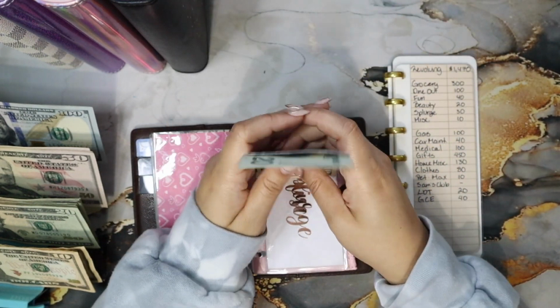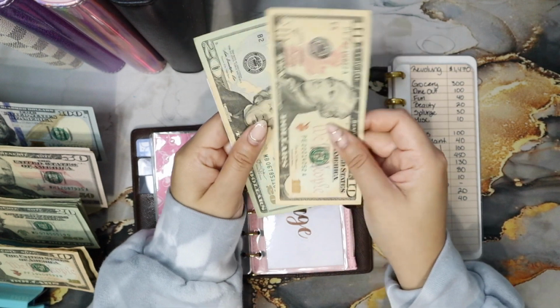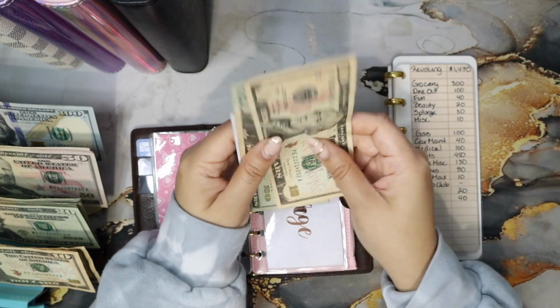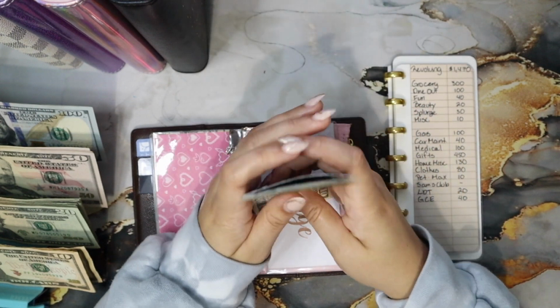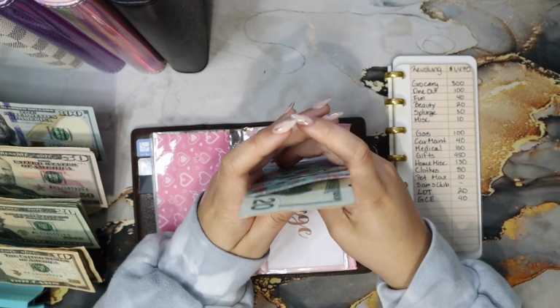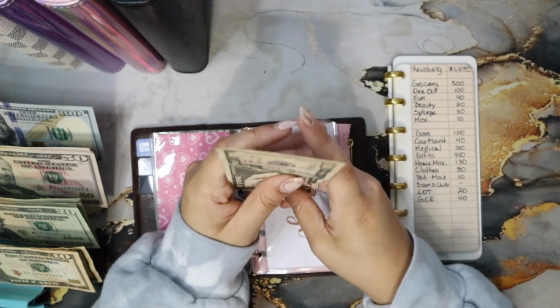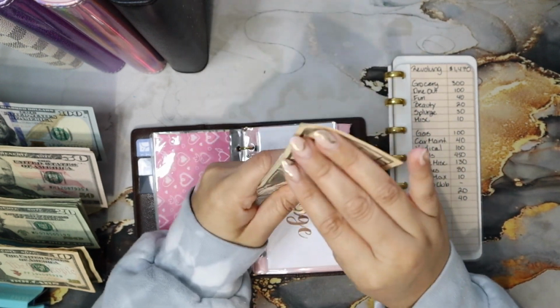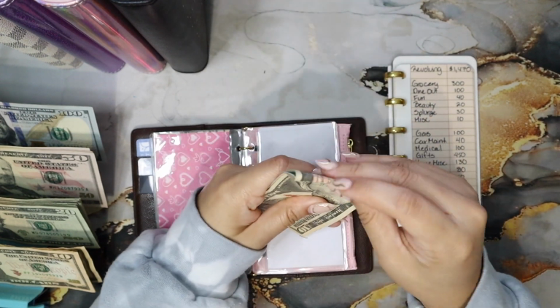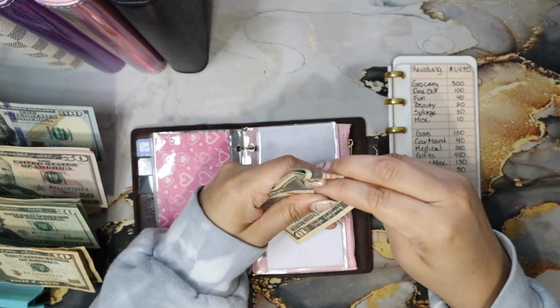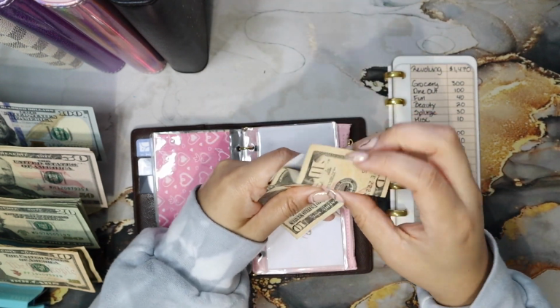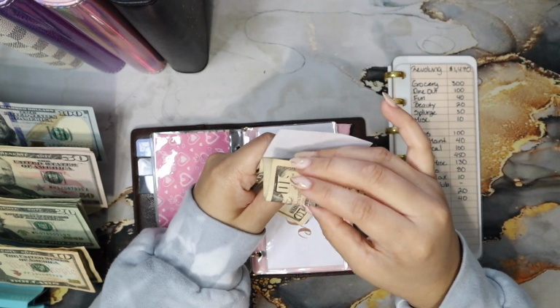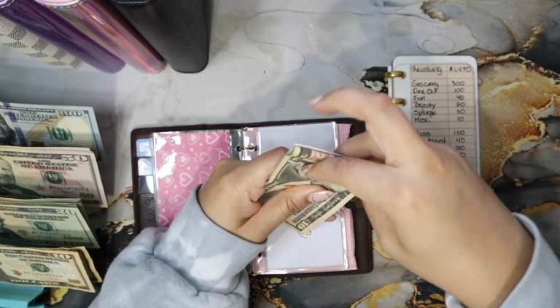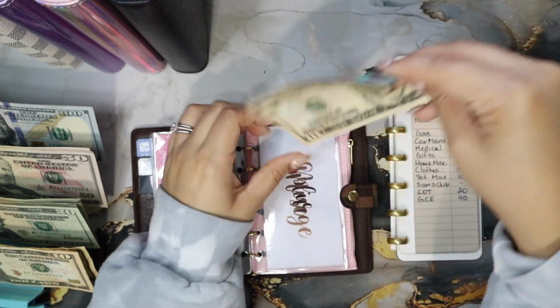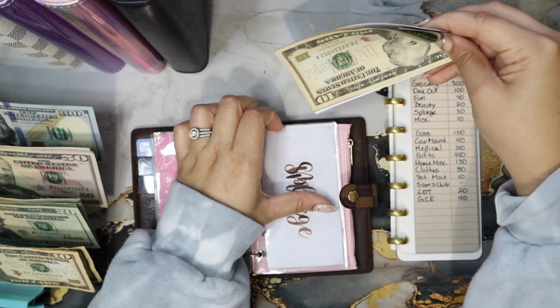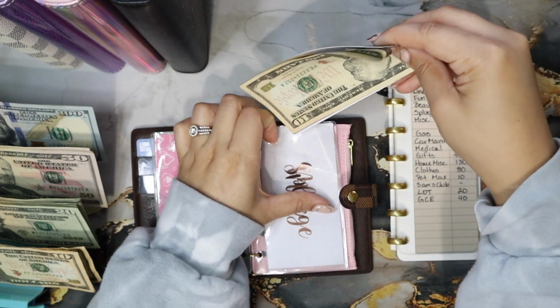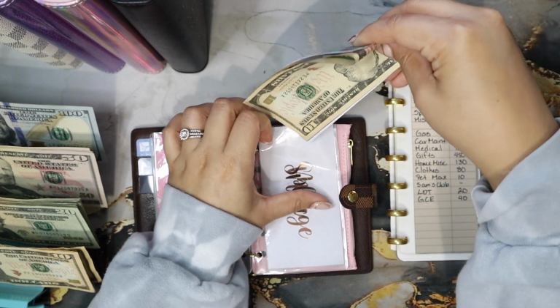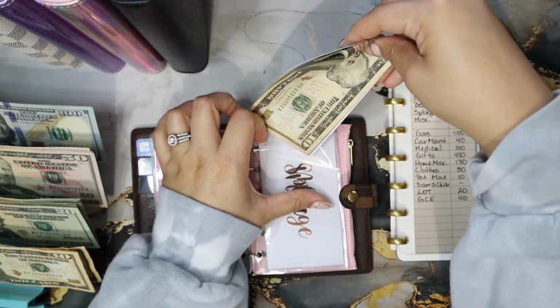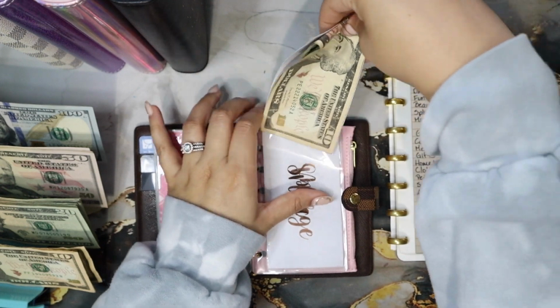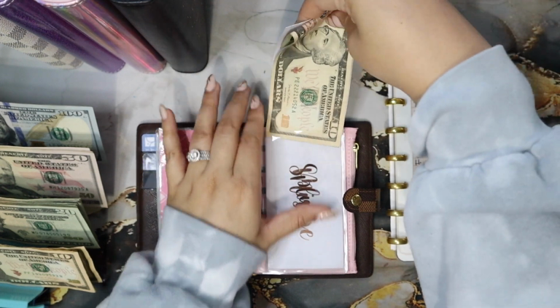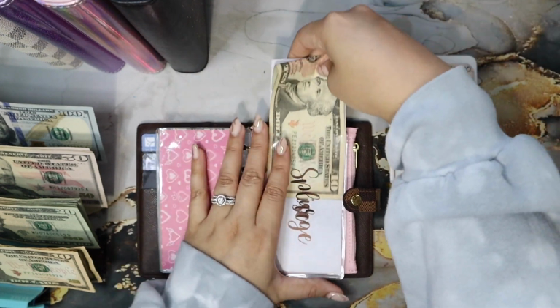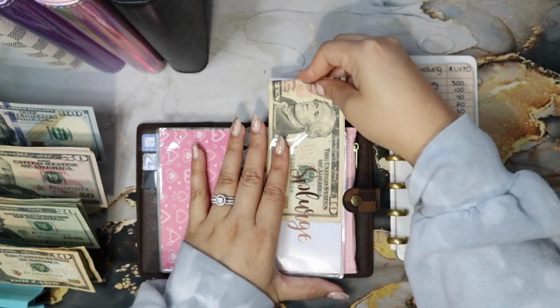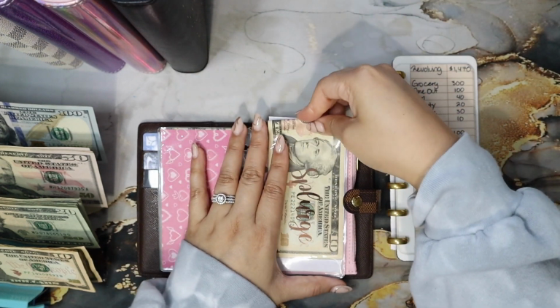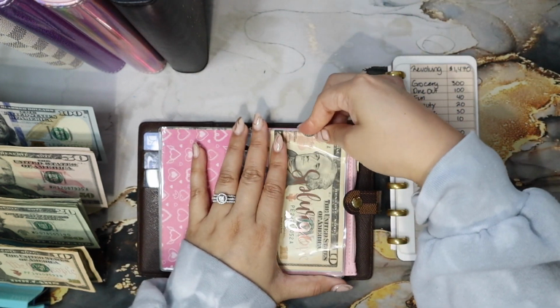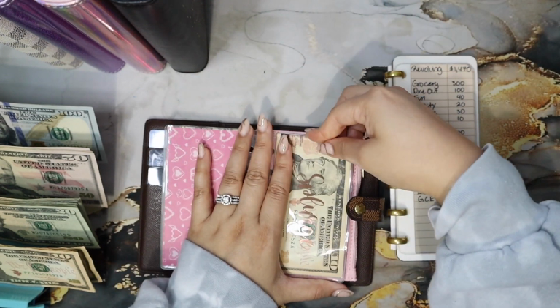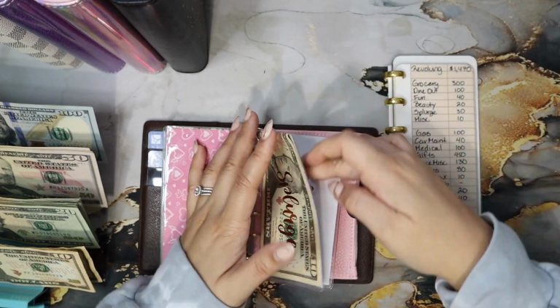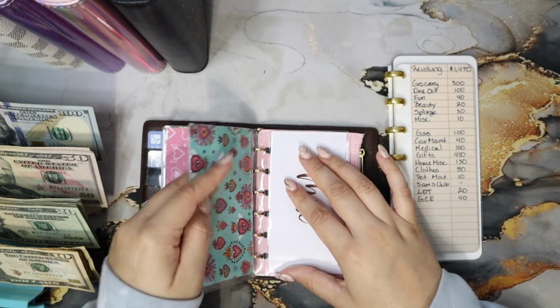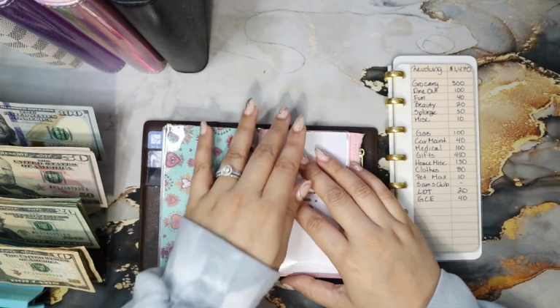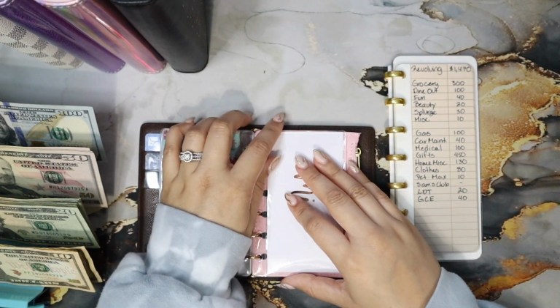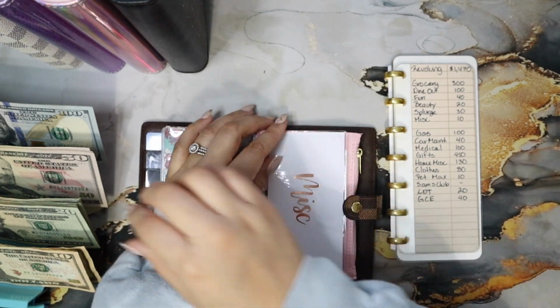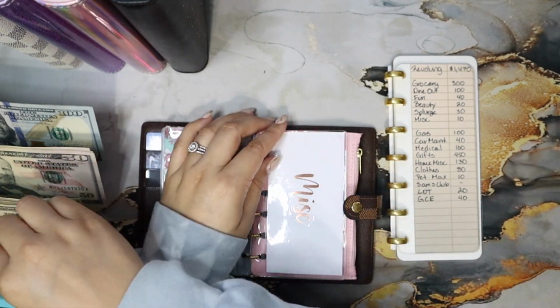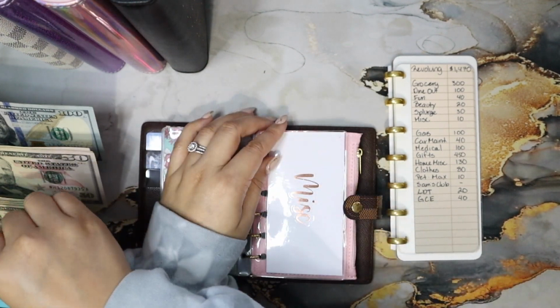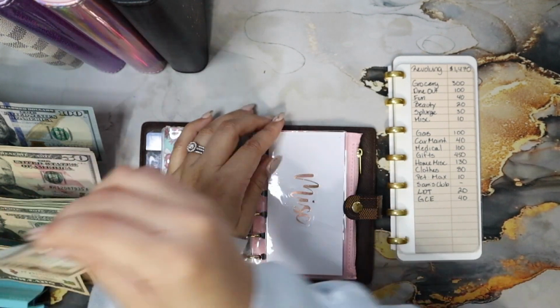Splurge: $20, $10 — that's $30. Miscellaneous is getting $10.